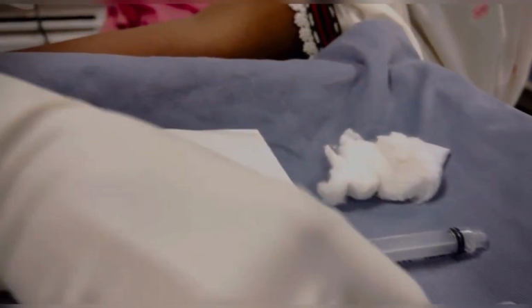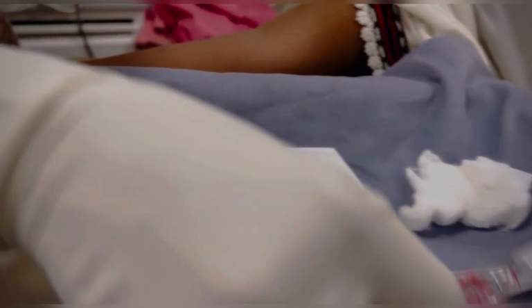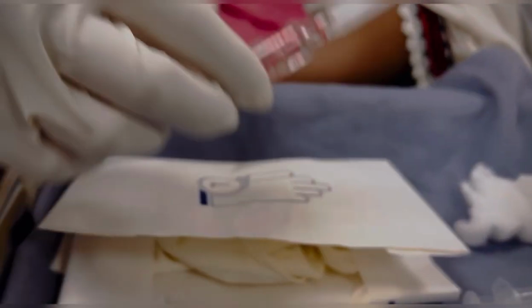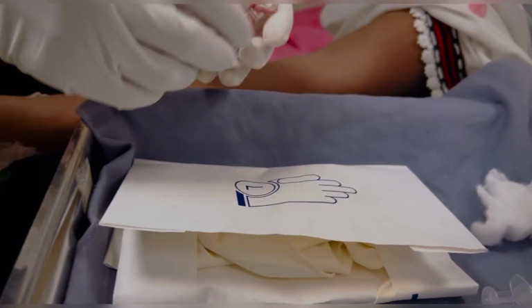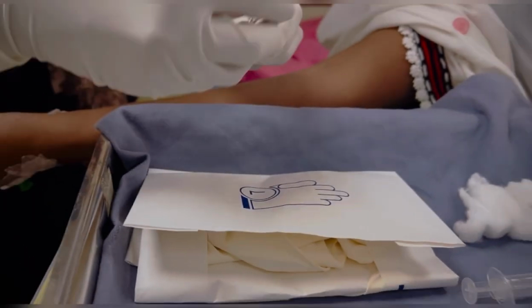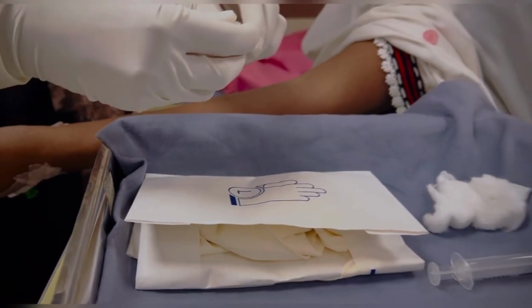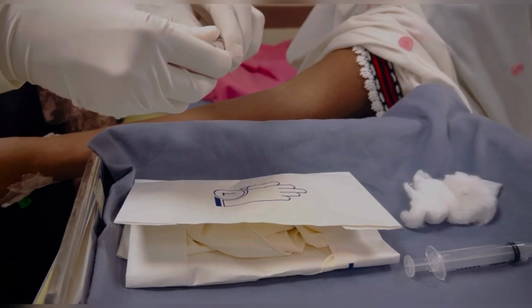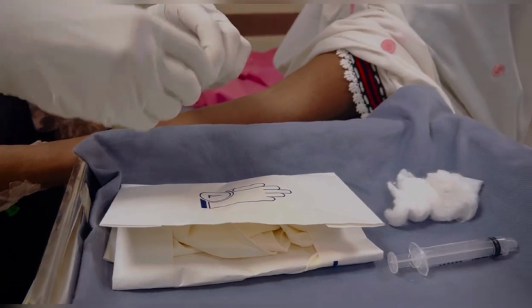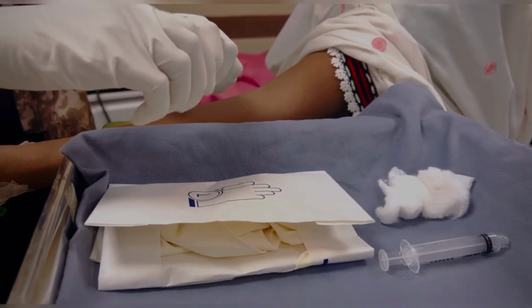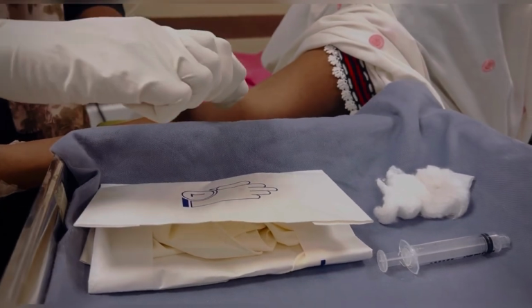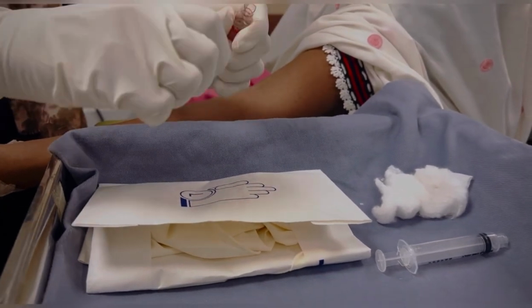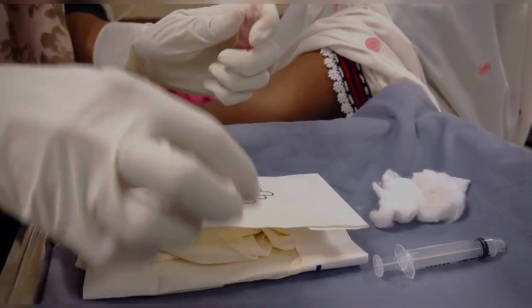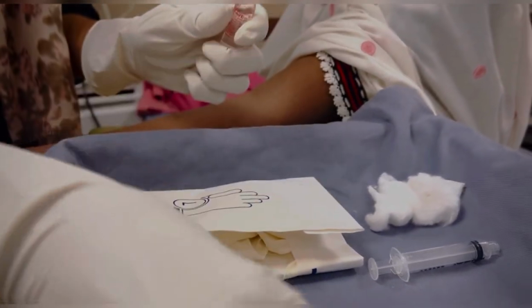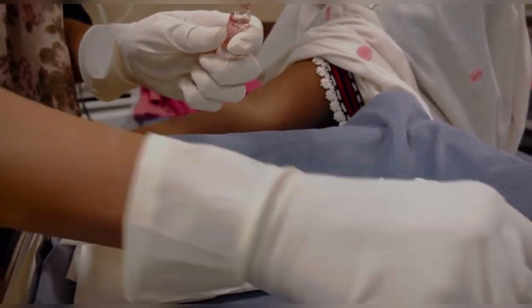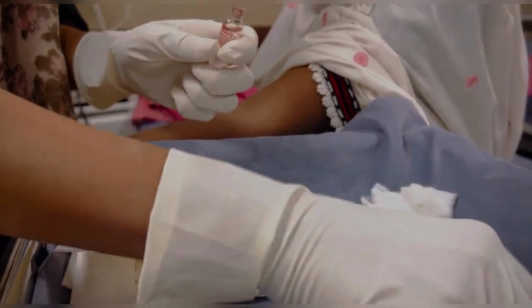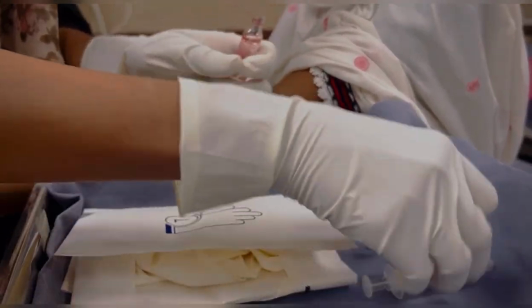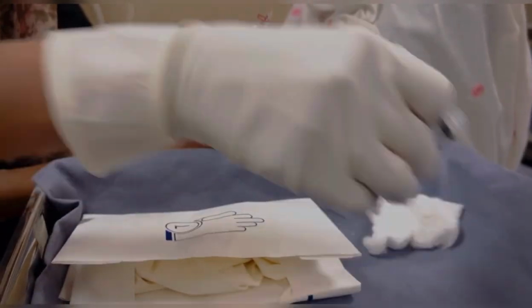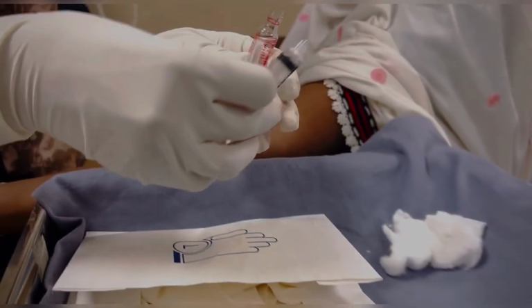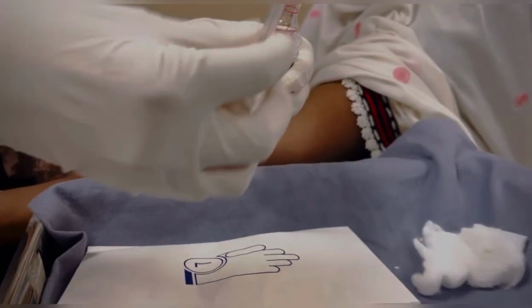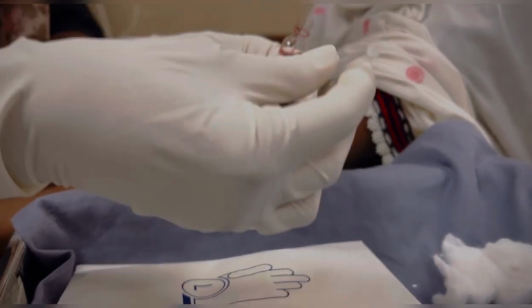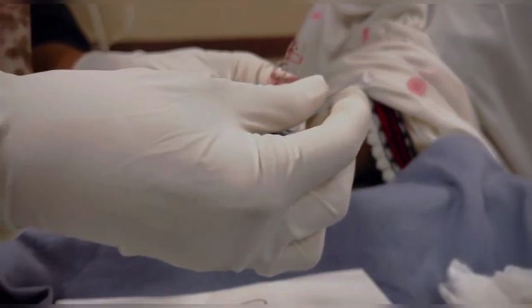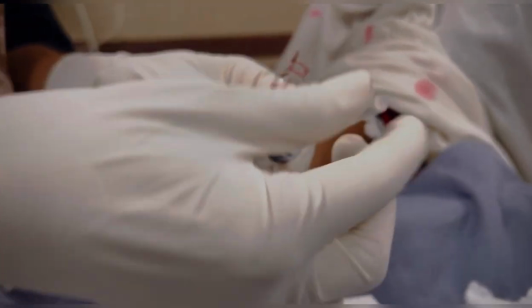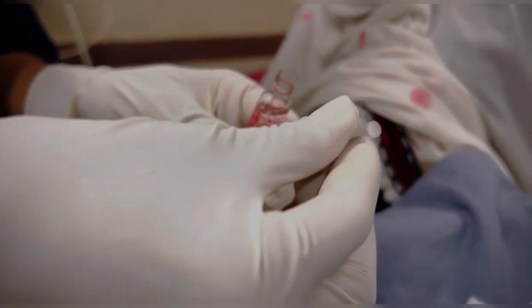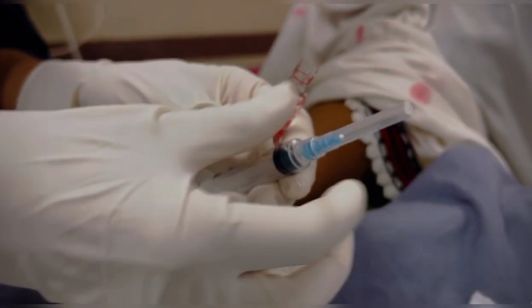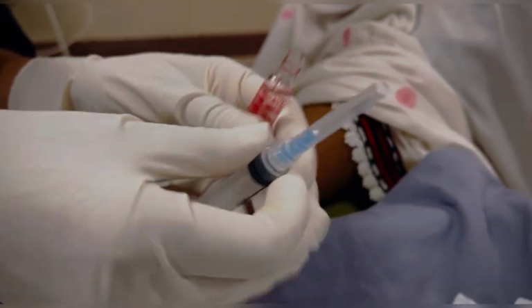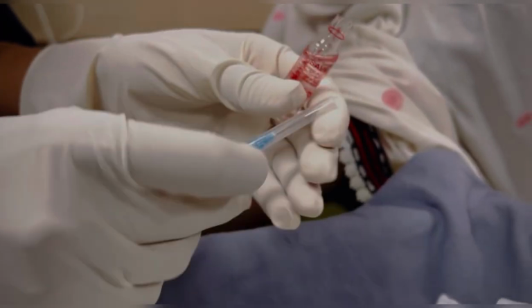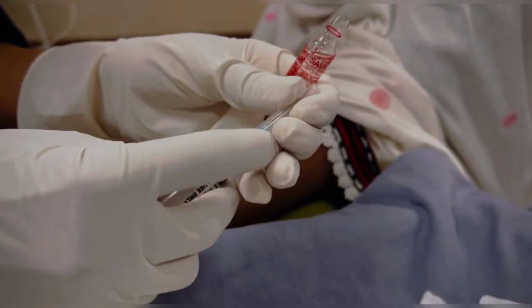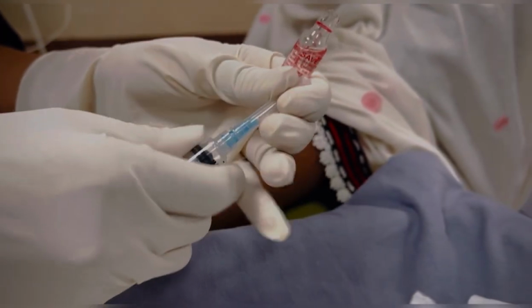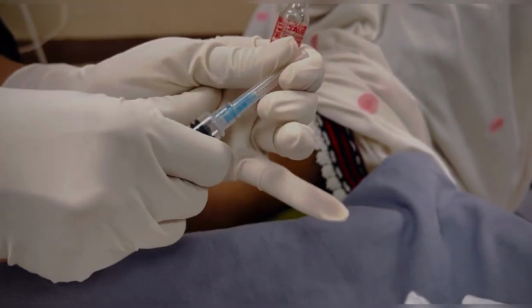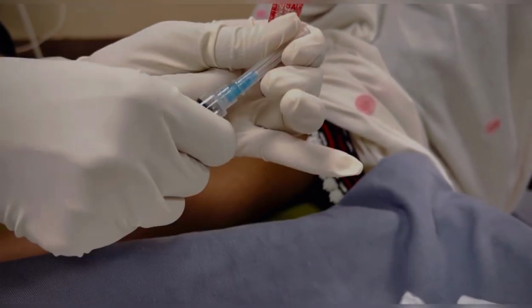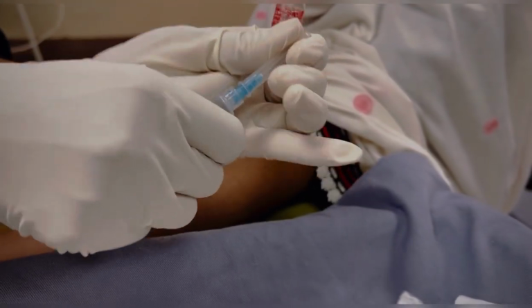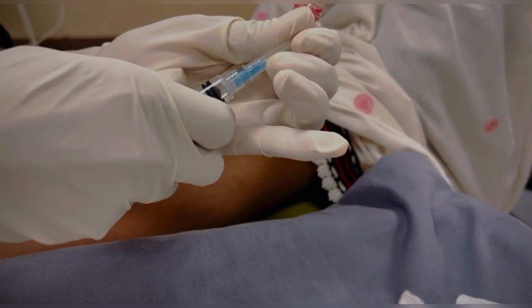In today's video, I'll cover everything you need for the entire IV injection procedure from preparation to administration. I'll guide you step by step. Begin by using an oil cover to safely break the ampoule, then draw the entire dose into the syringe for administration.